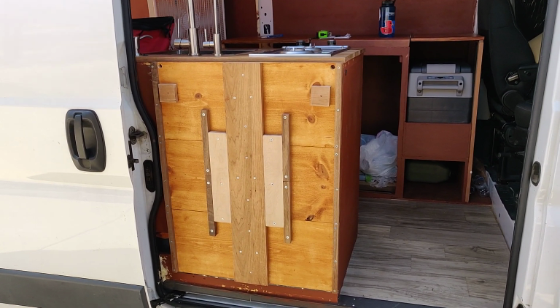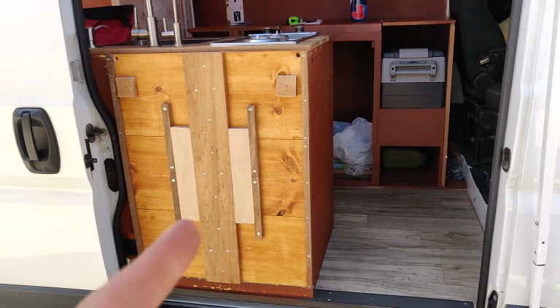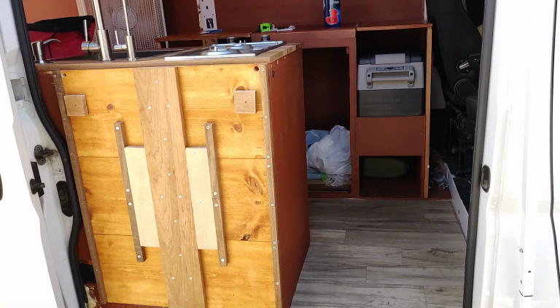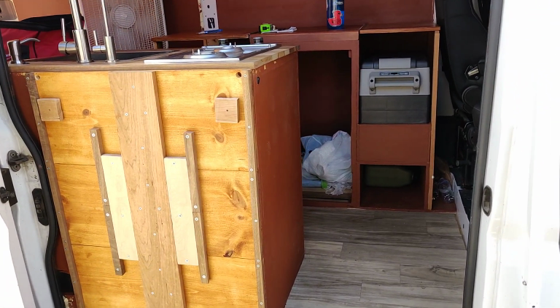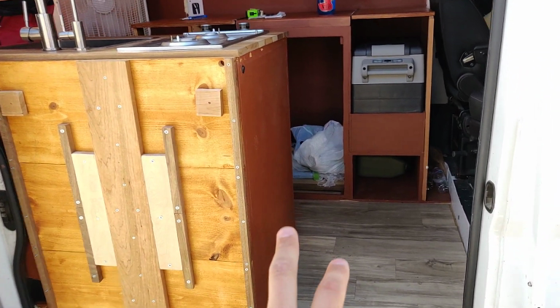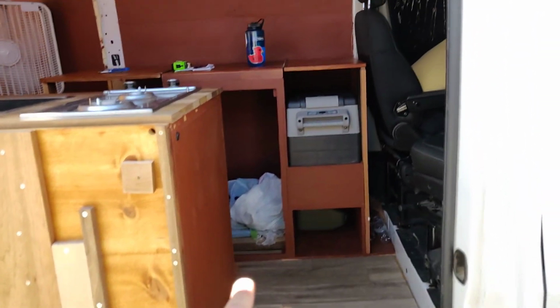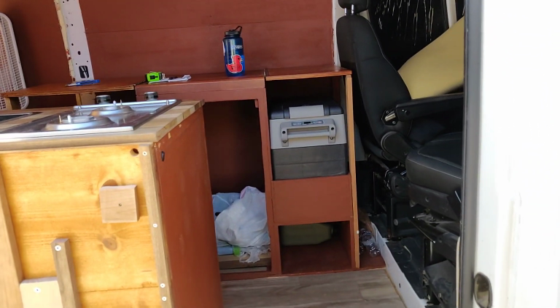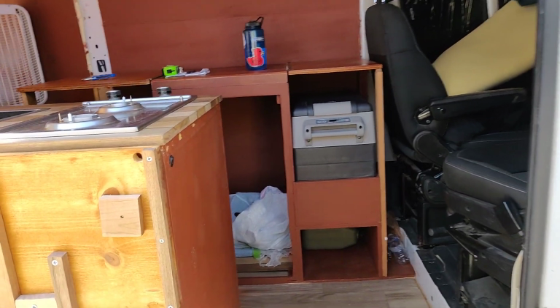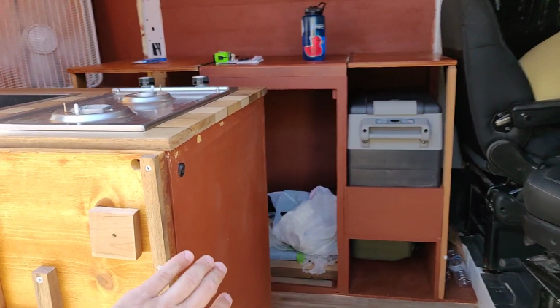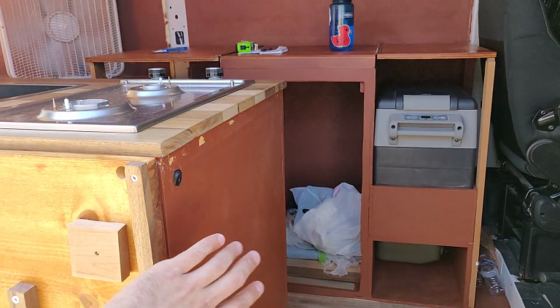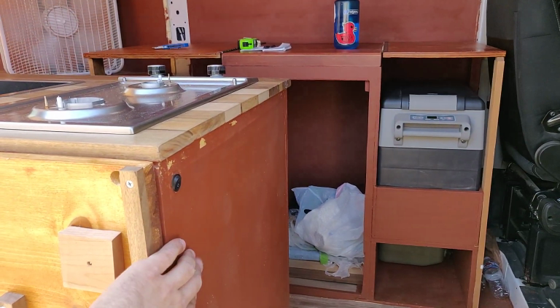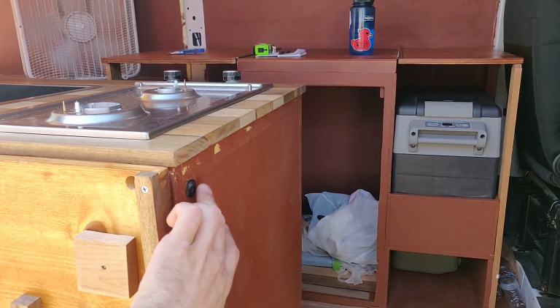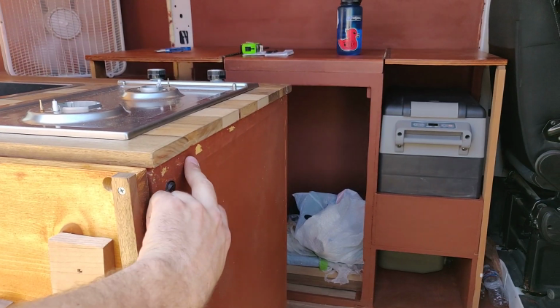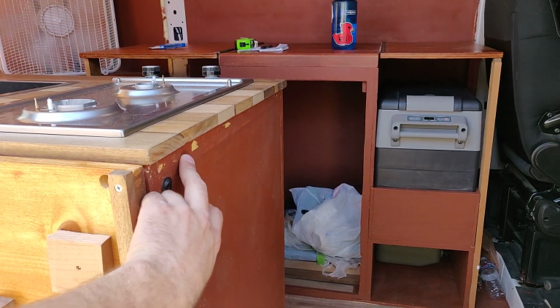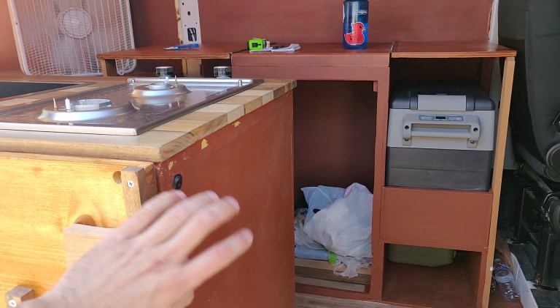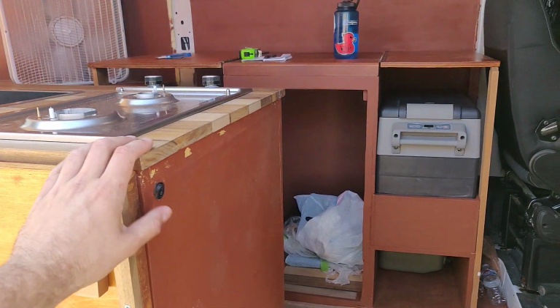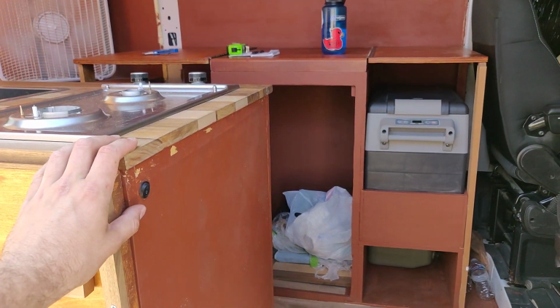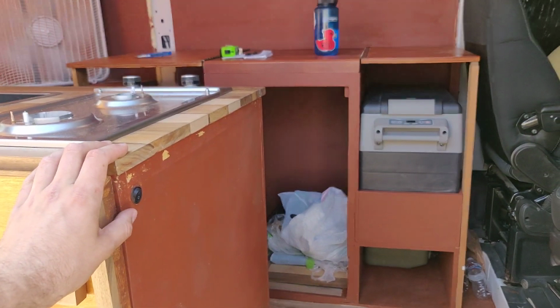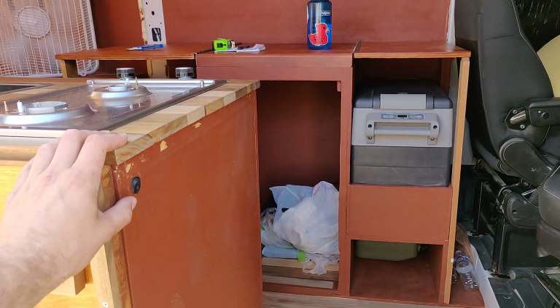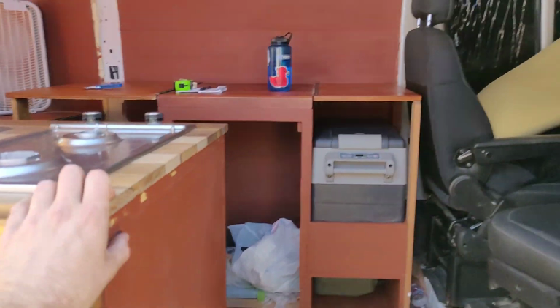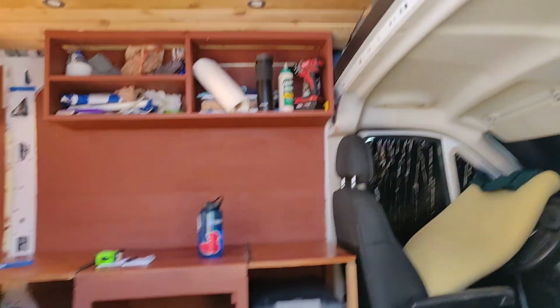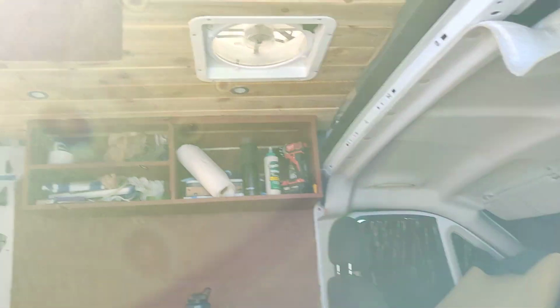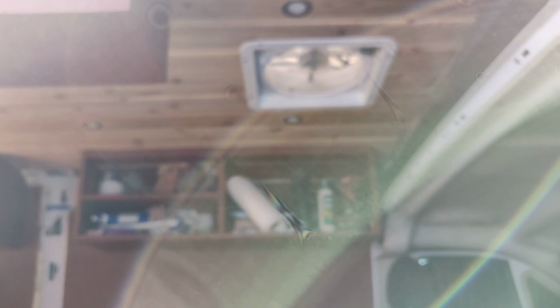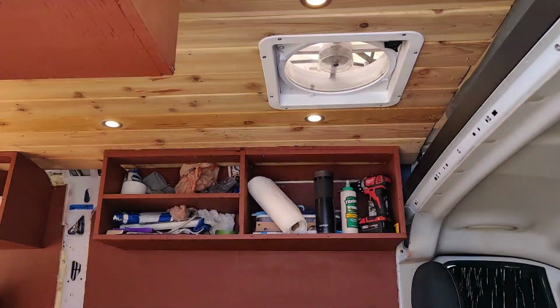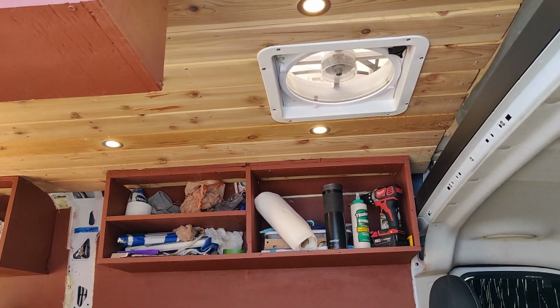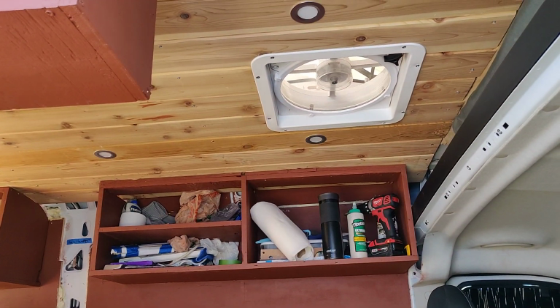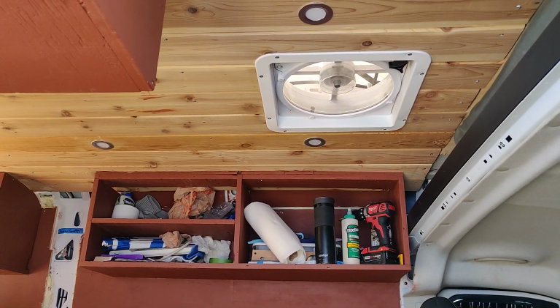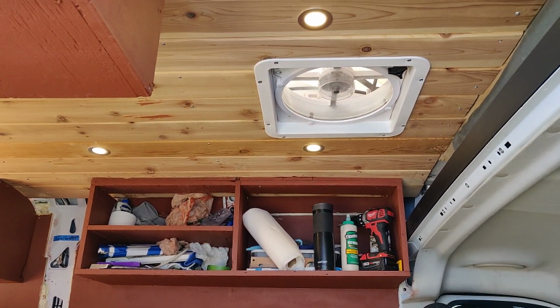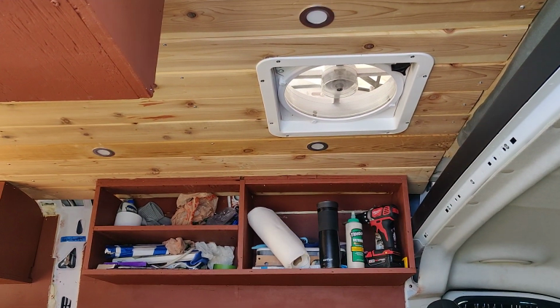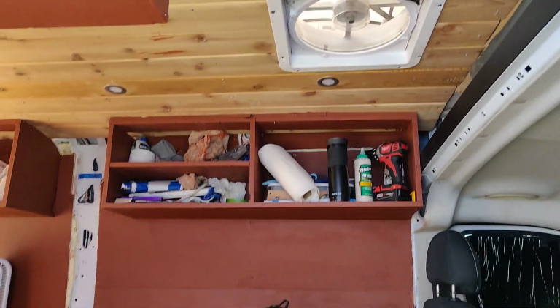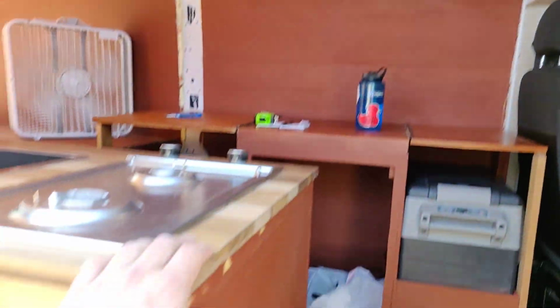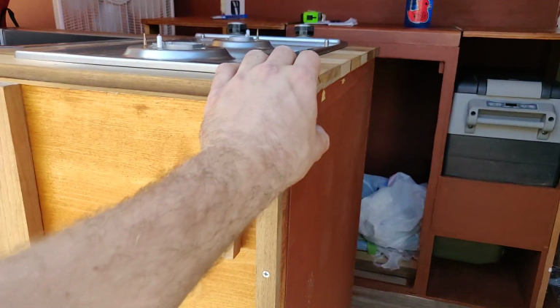I want to show you something I got done on the door, so we'll come back to that. As you can see, I have had a chance to paint. I still got a couple of touch-up spots I need to take care of, but nothing I can't fix later. I also got this first light switch in that controls the front four lights.